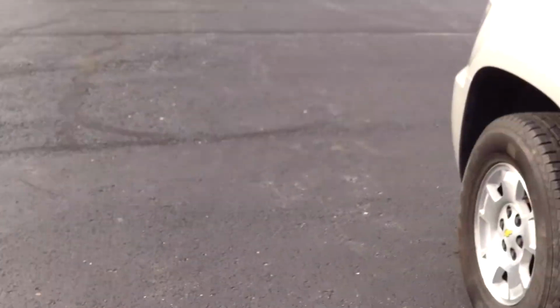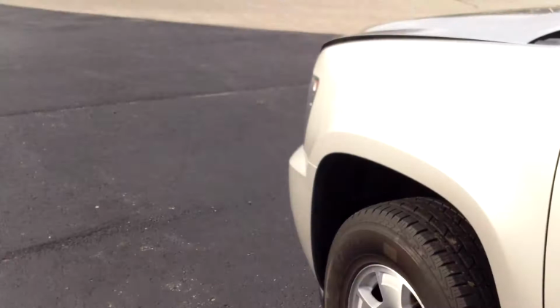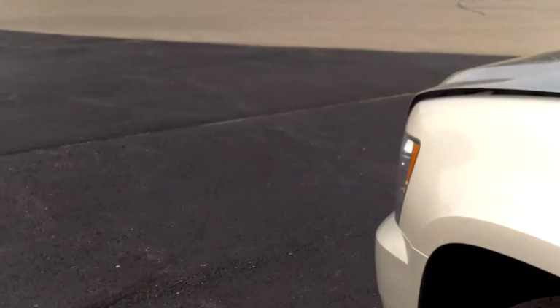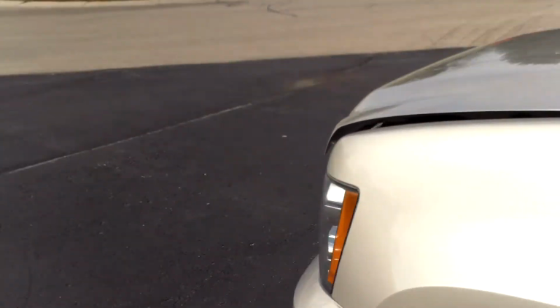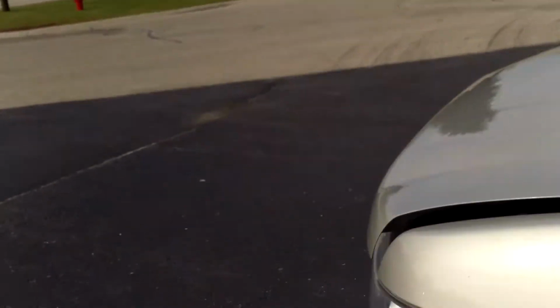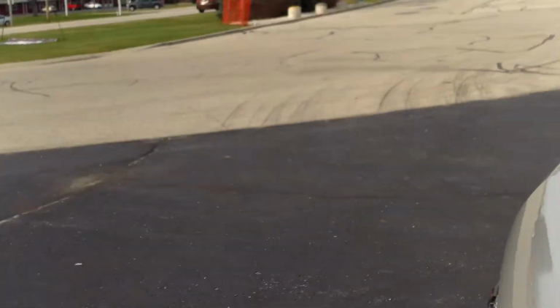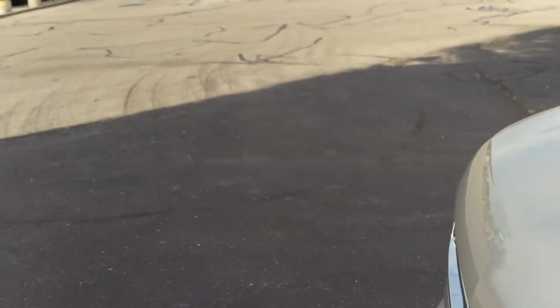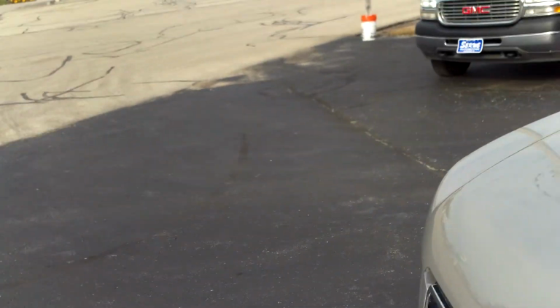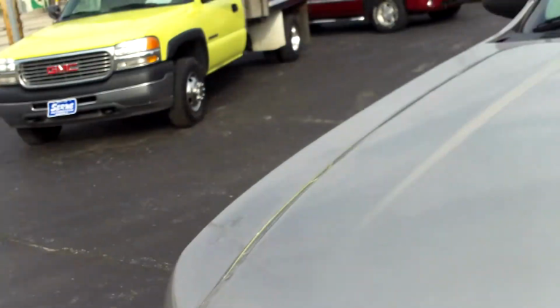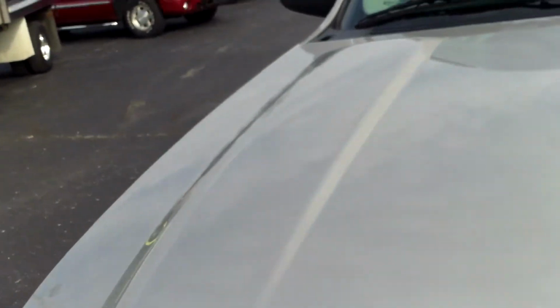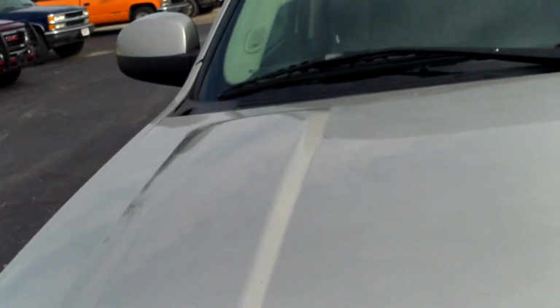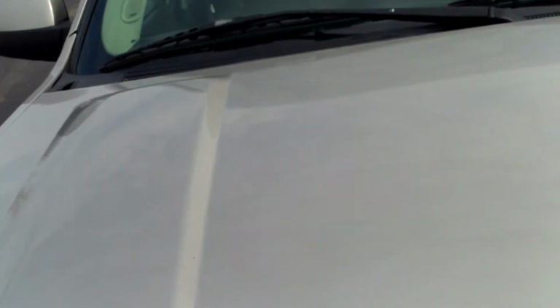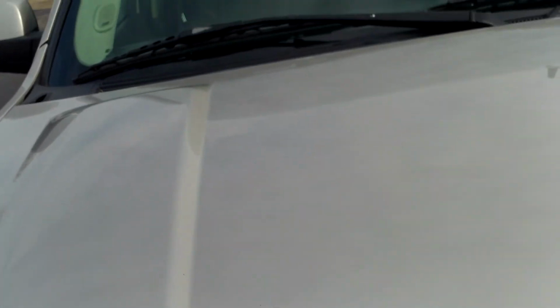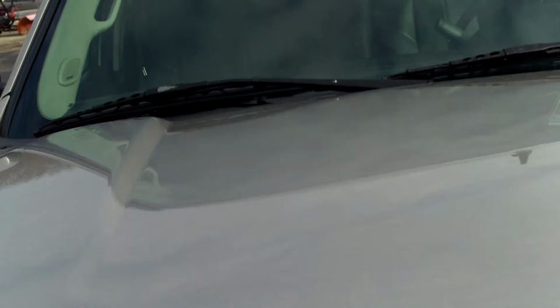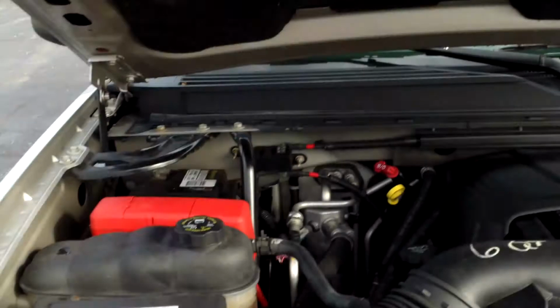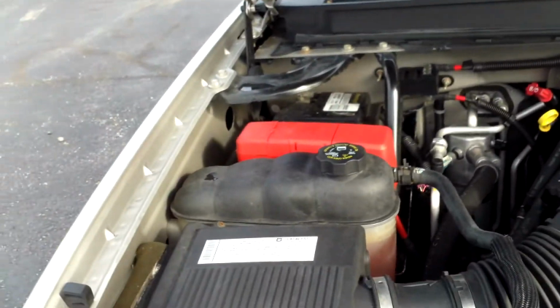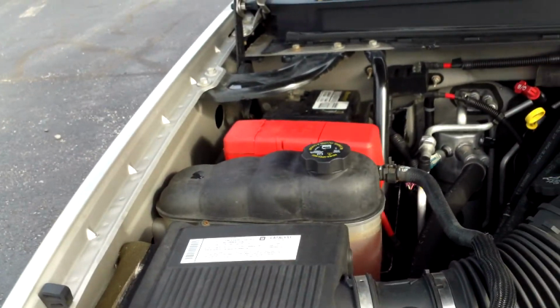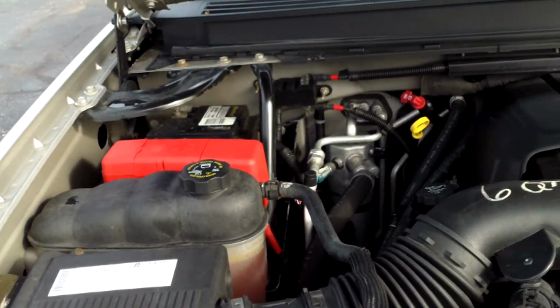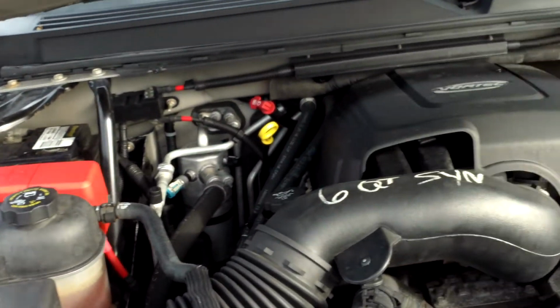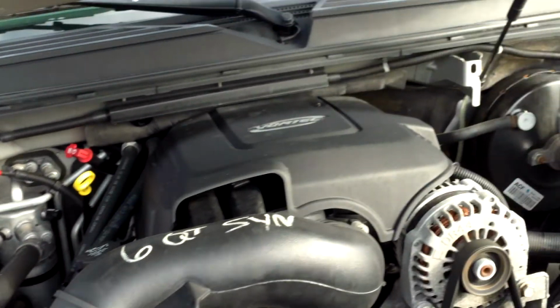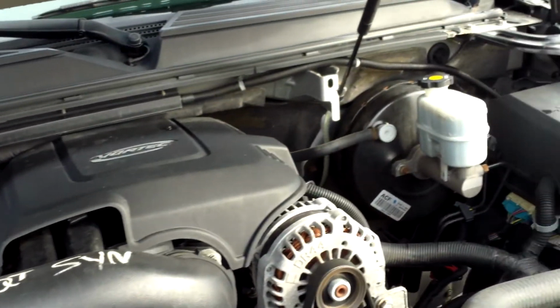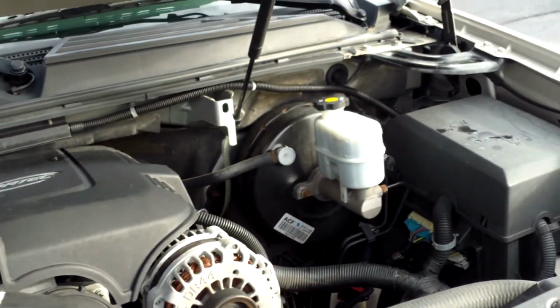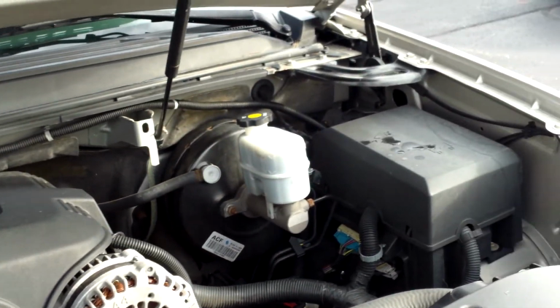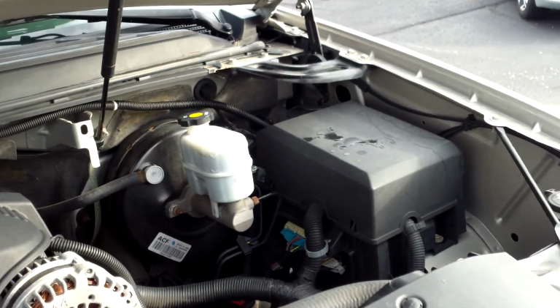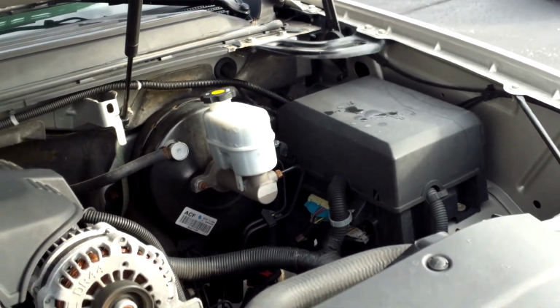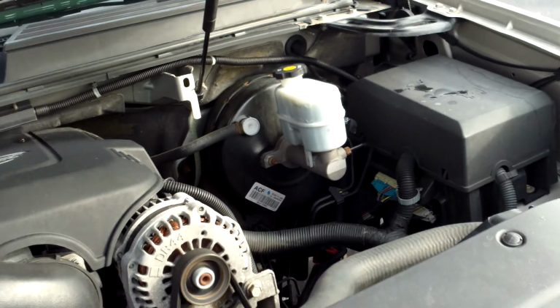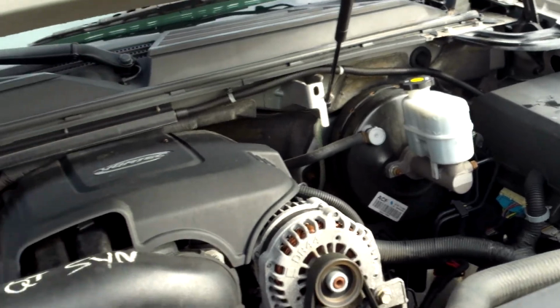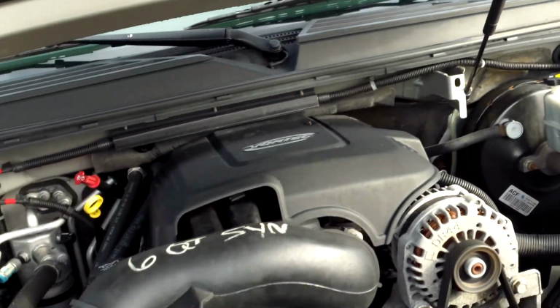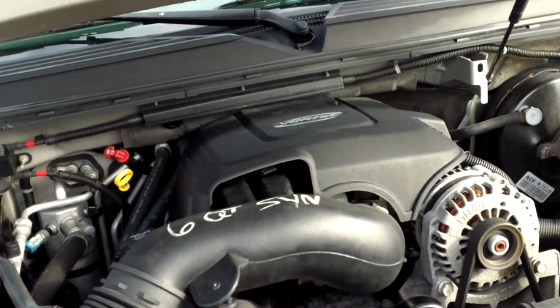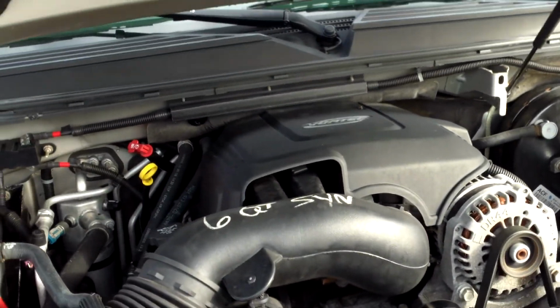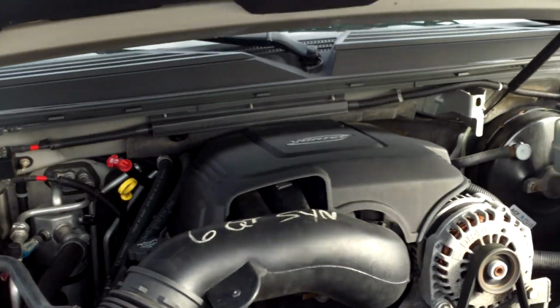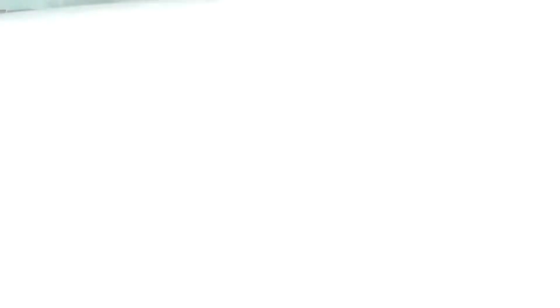Taking a look under the hood, you'll see the 5.3 V8 — a great motor with a very clean engine compartment. It has had synthetic oil changes and is a local trade.